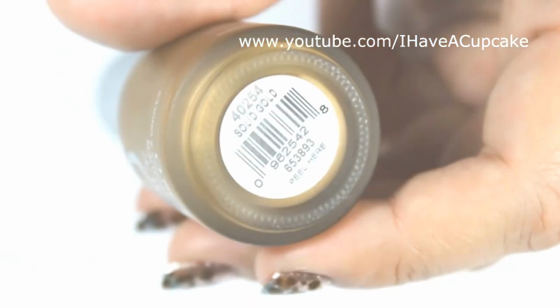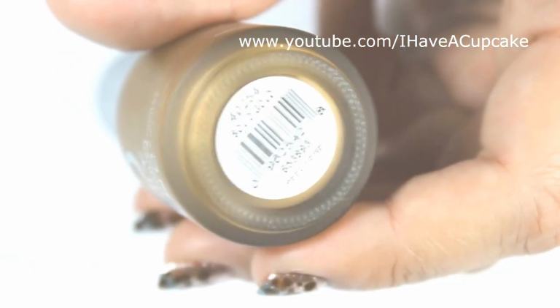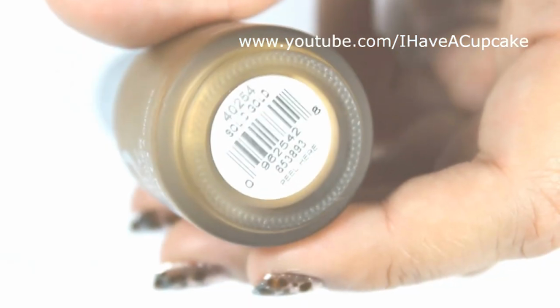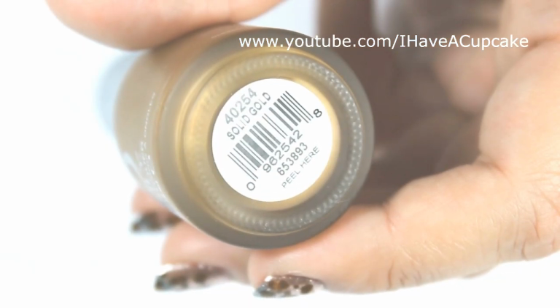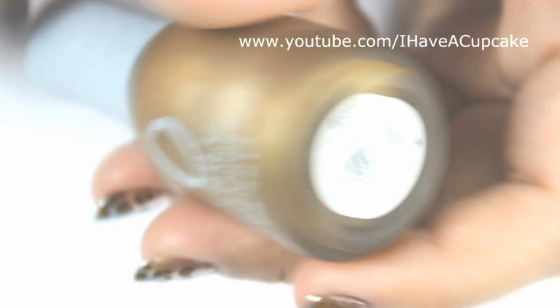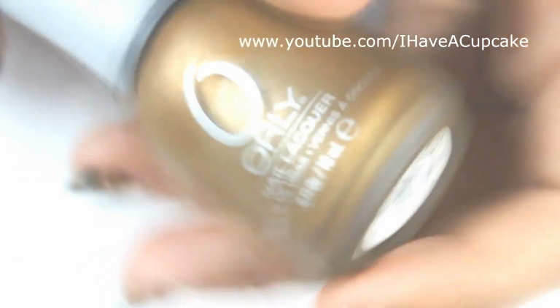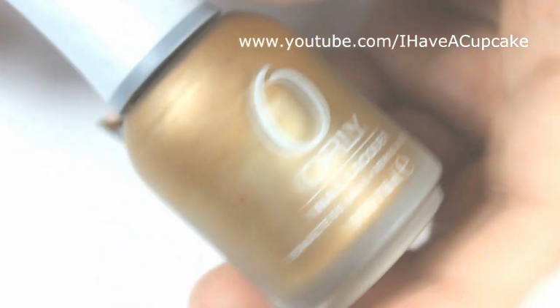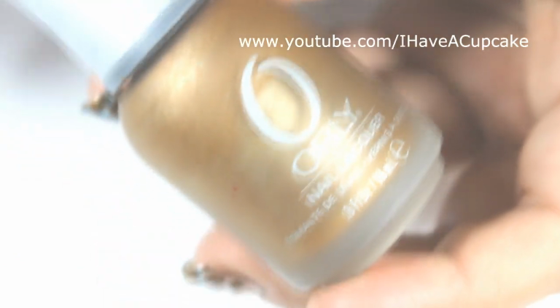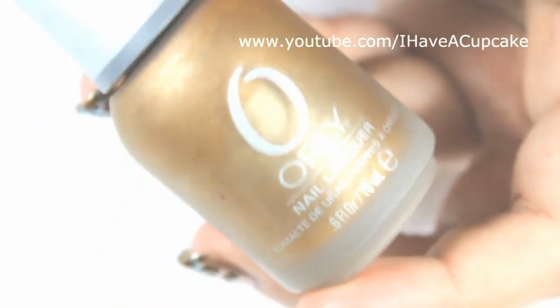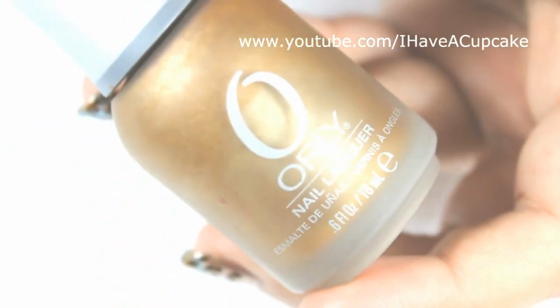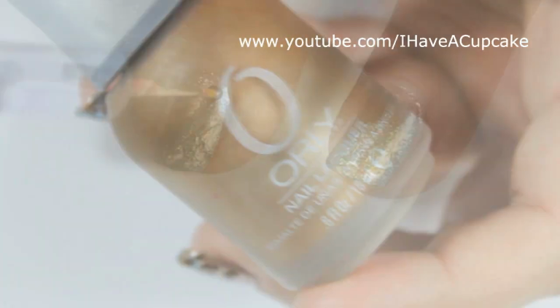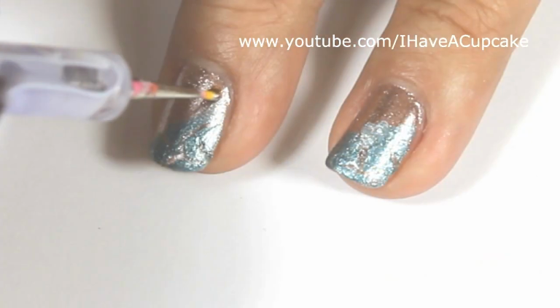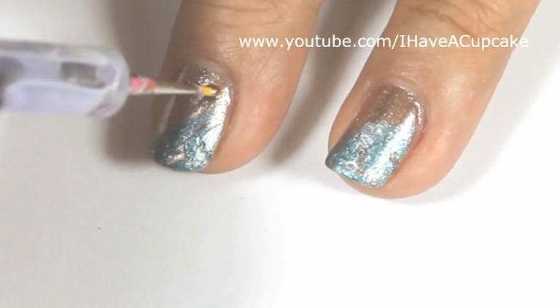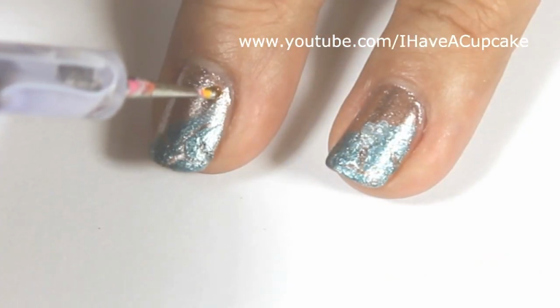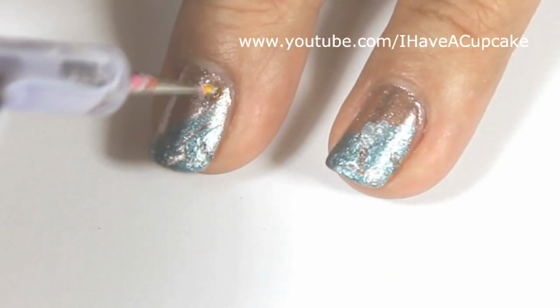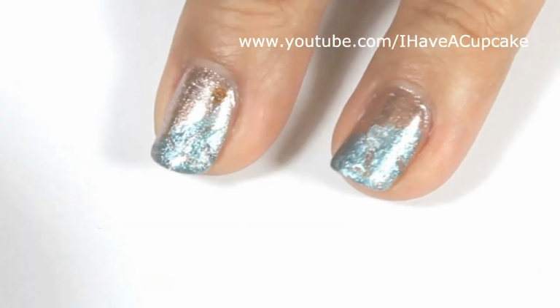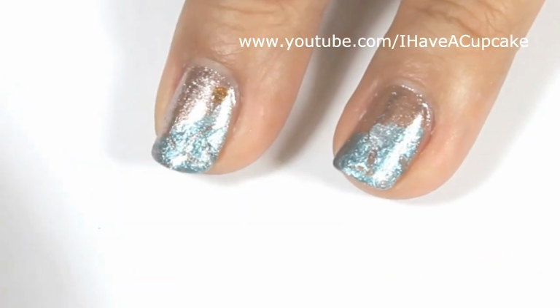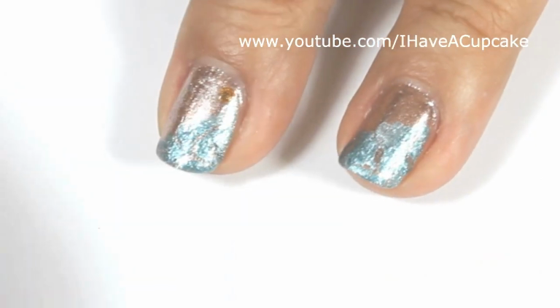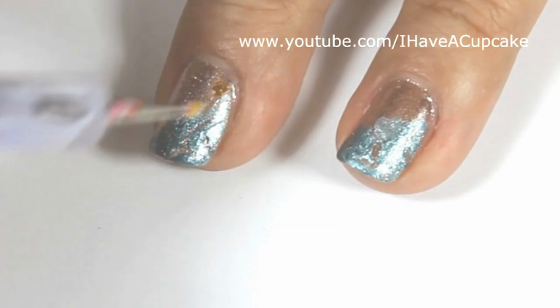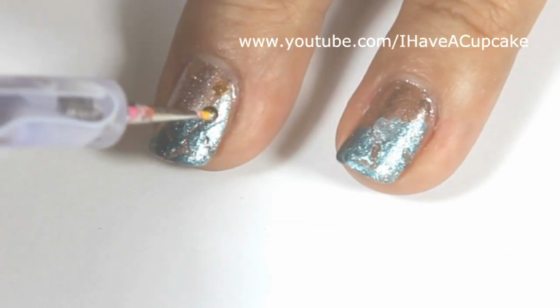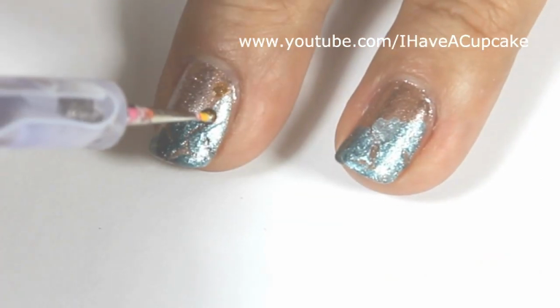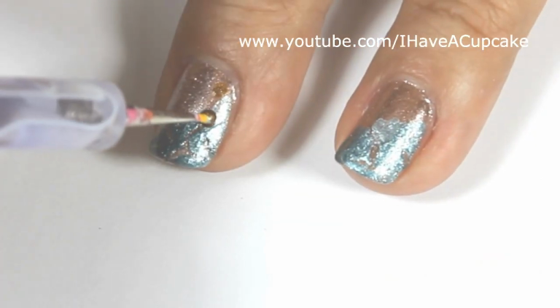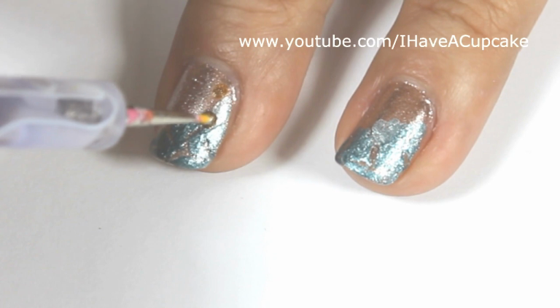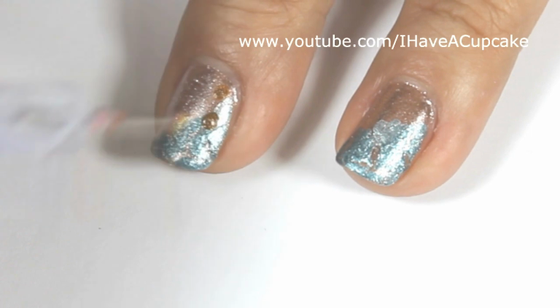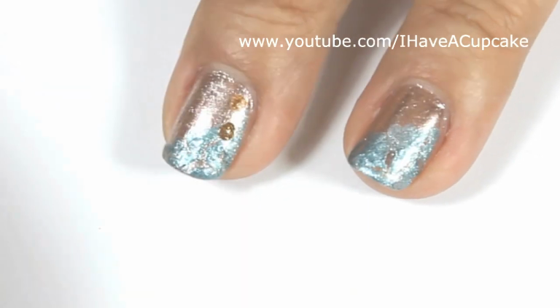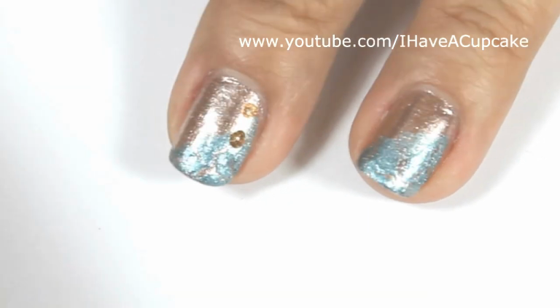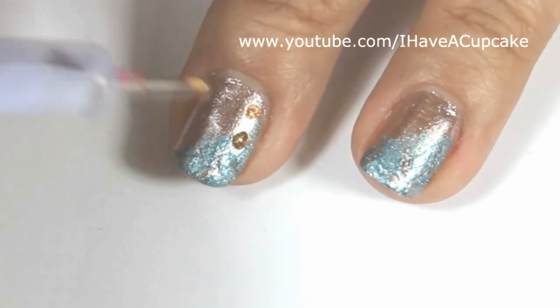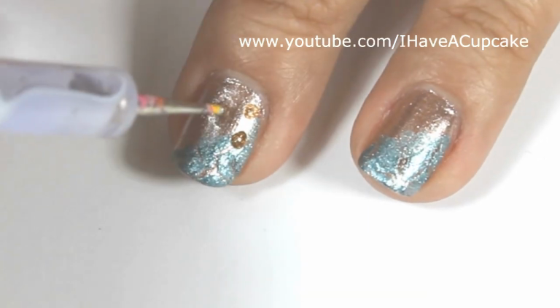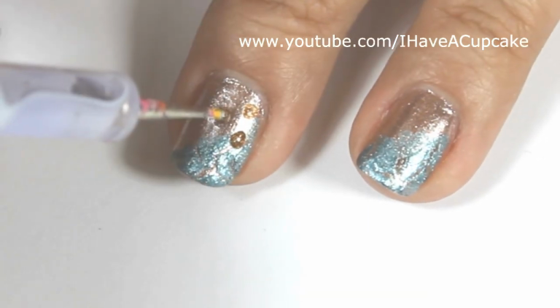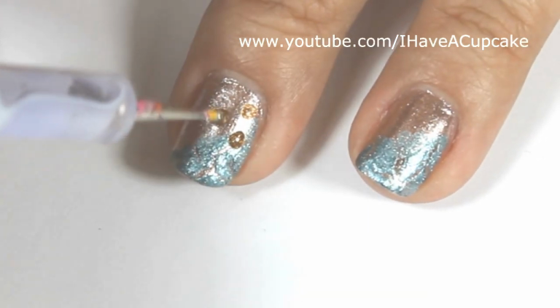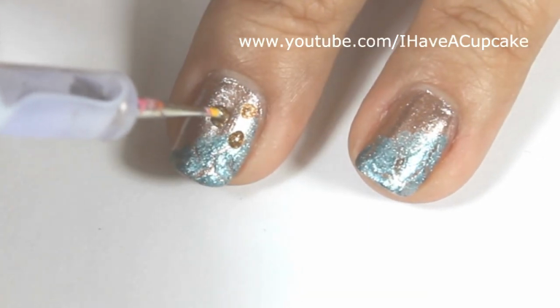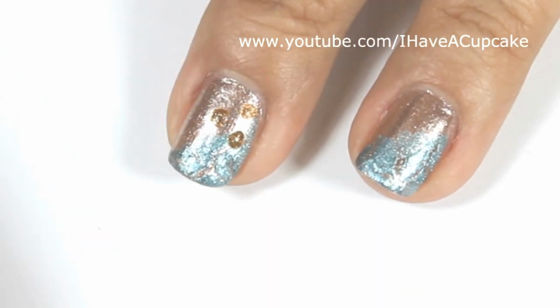Now with Solid Gold by Orly, I'm going to take a nail dotter, and I'm just going to make some random dots where the two colors meet.